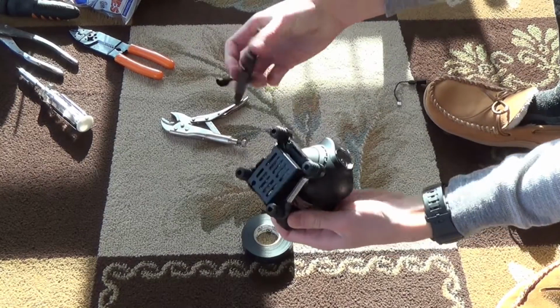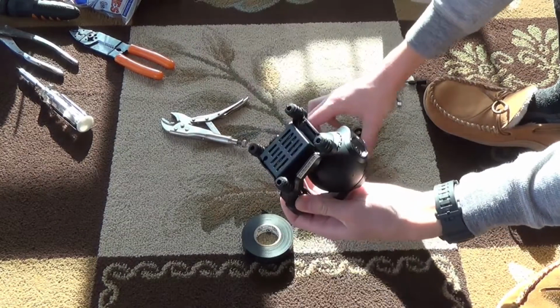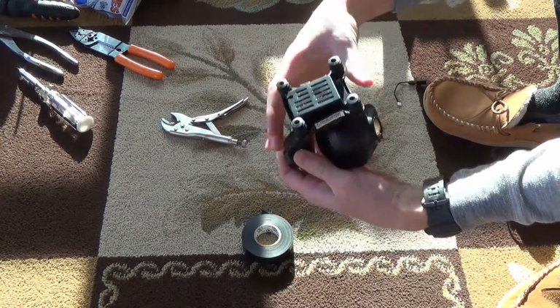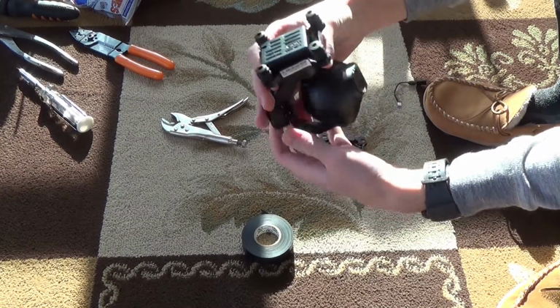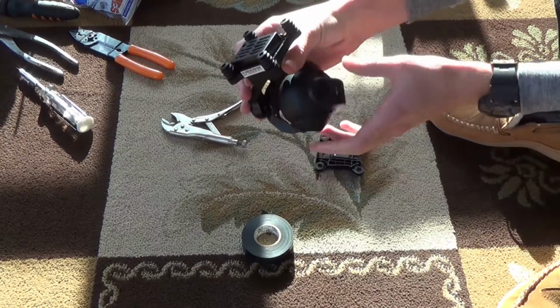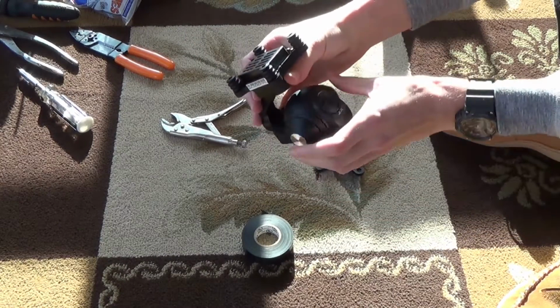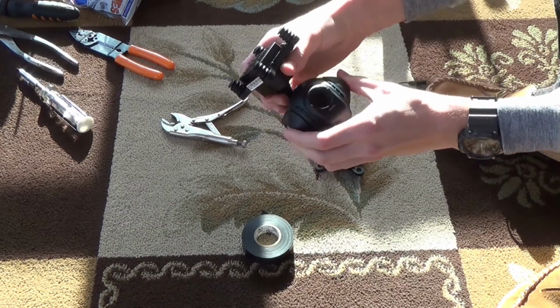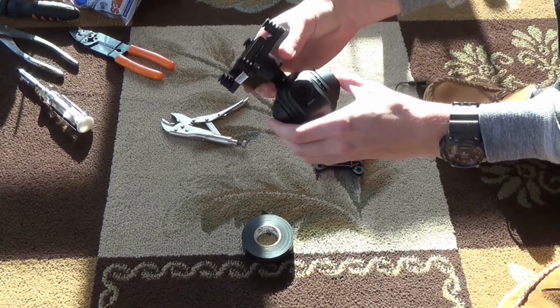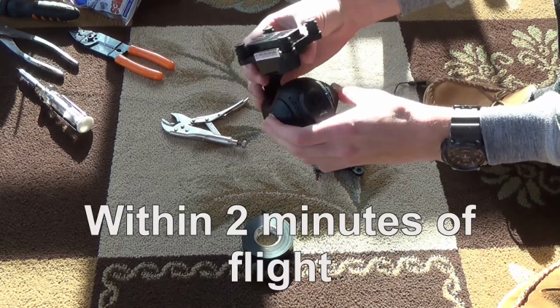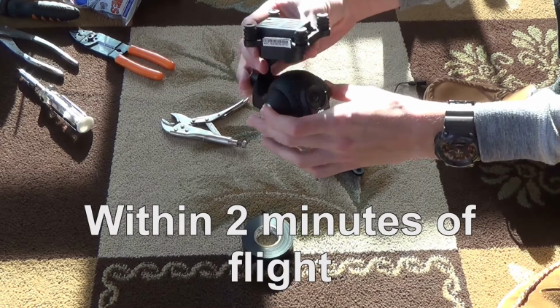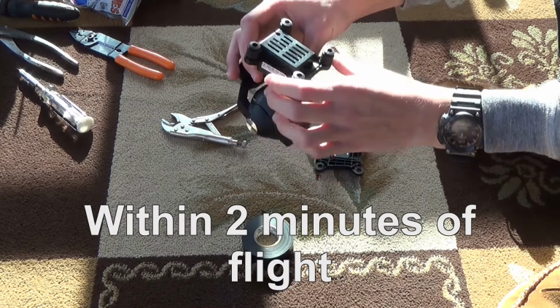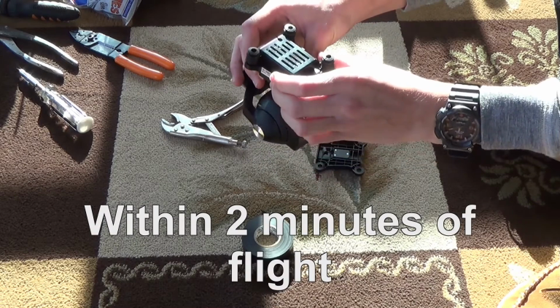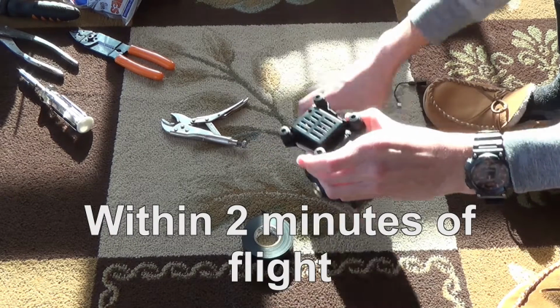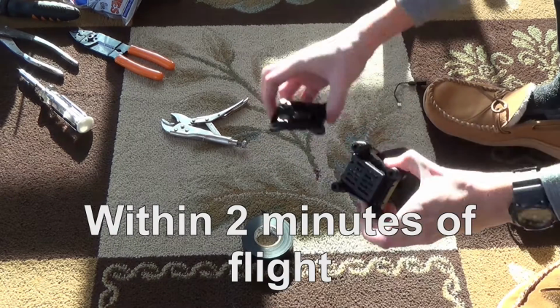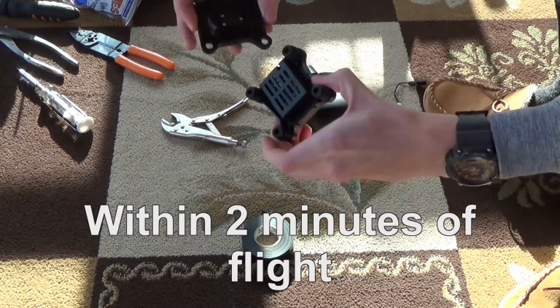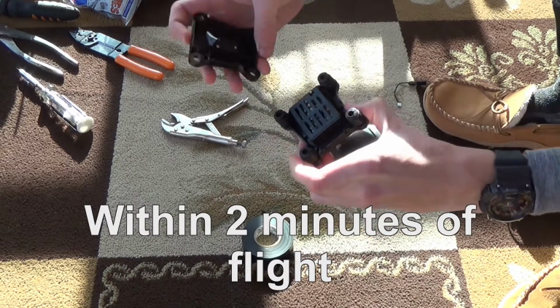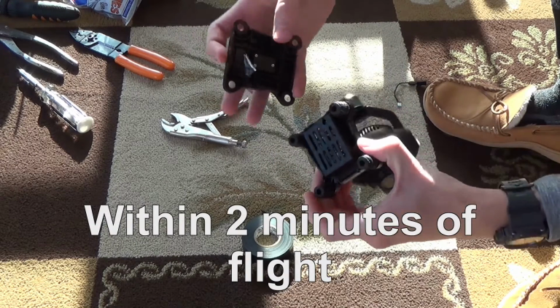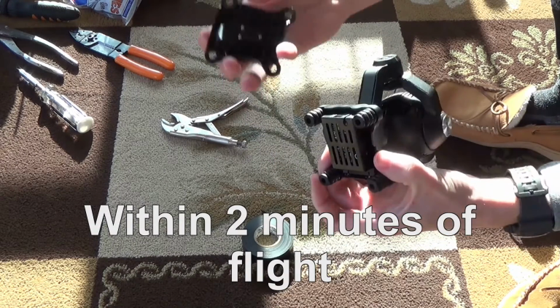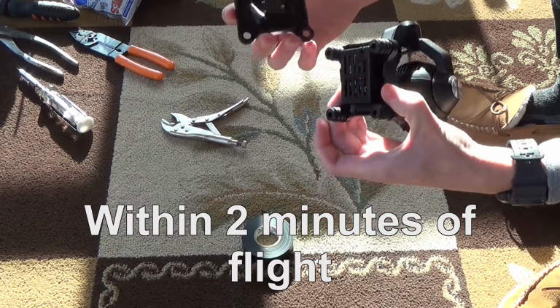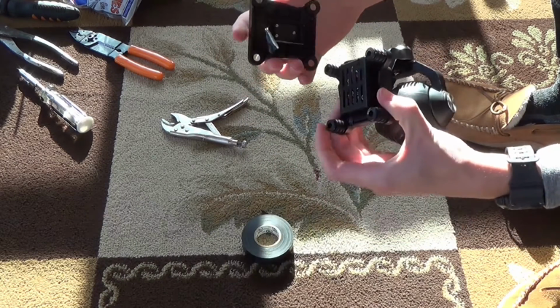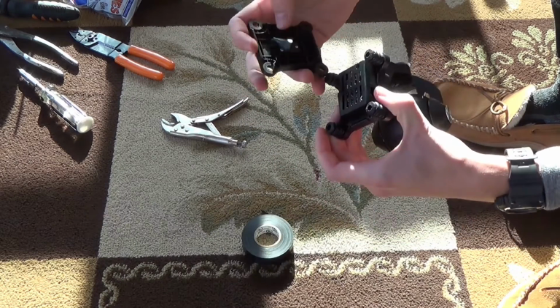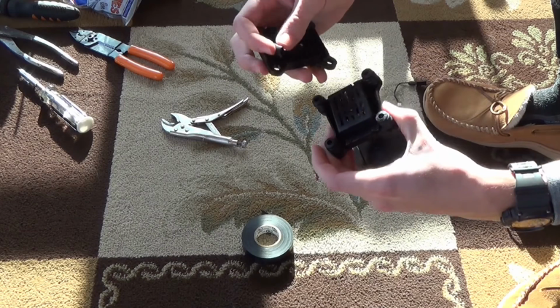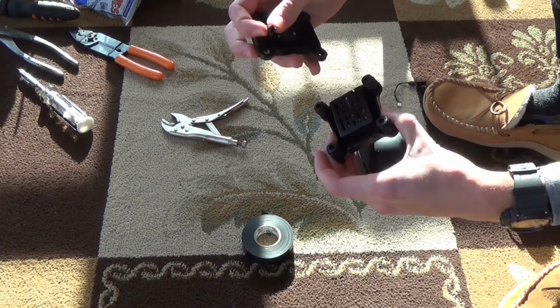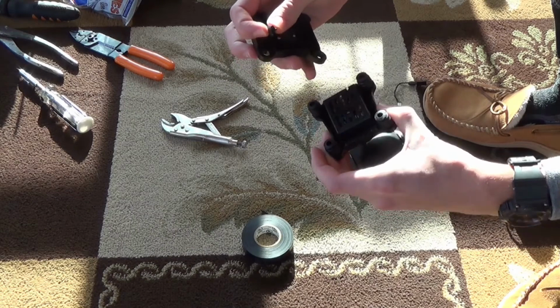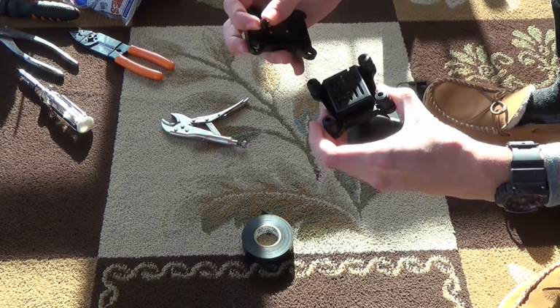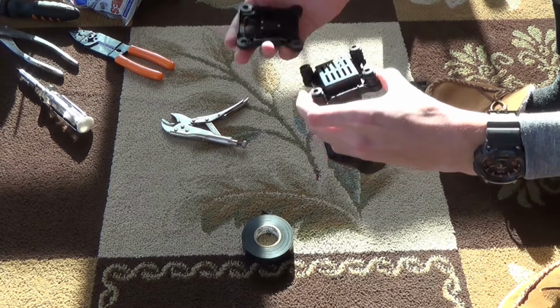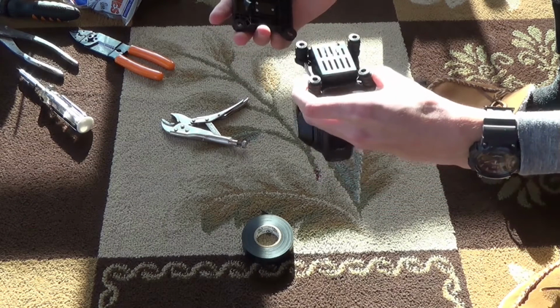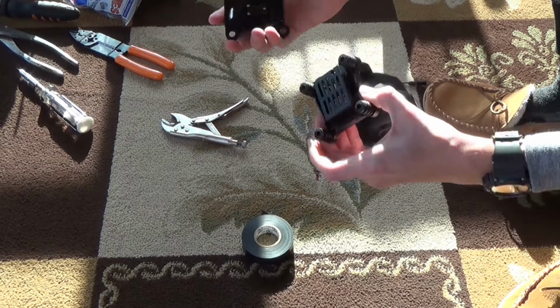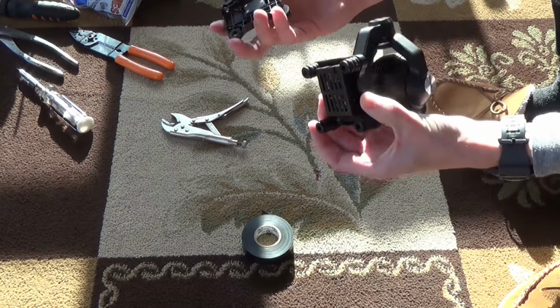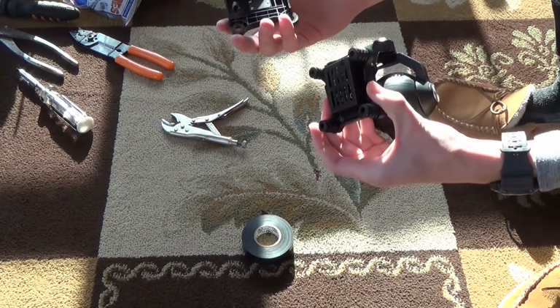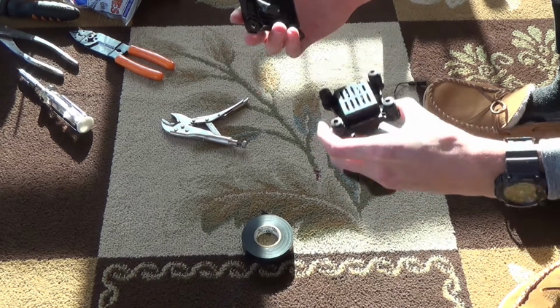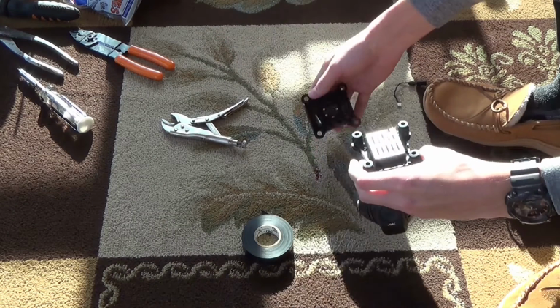So what happened was I crashed my Typhoon 4K and the gimbal actually went into two pieces. All these wires pulled out. So I'm going to try to tell you guys how to fix this right now.